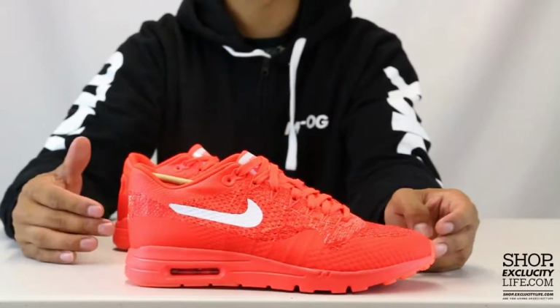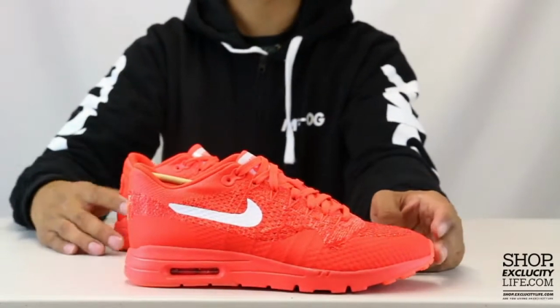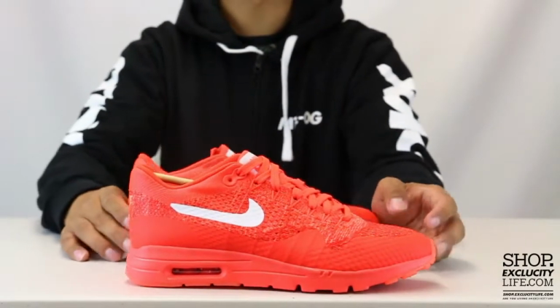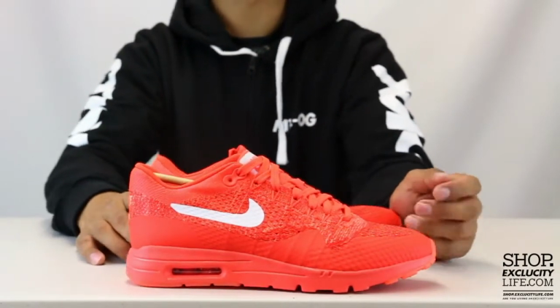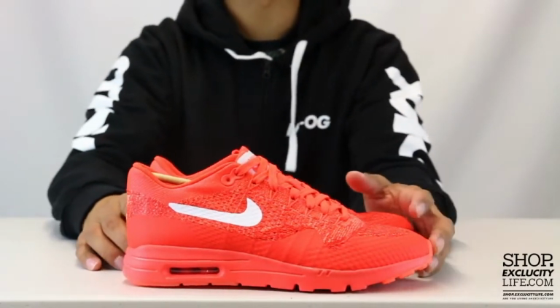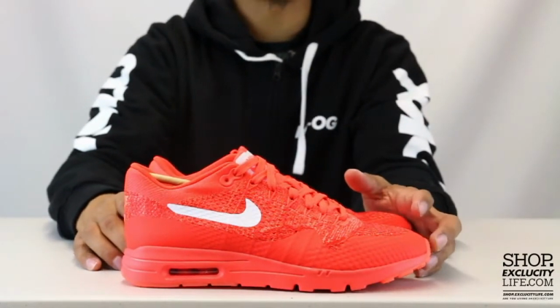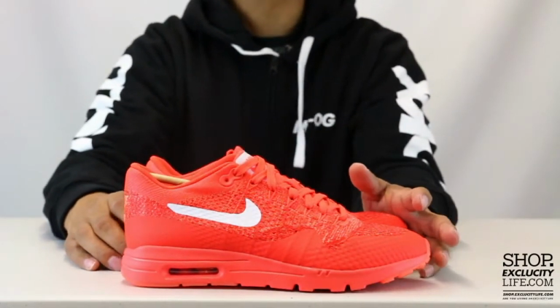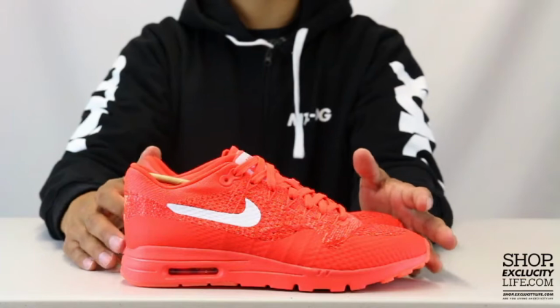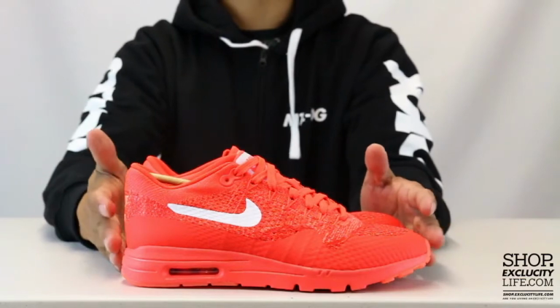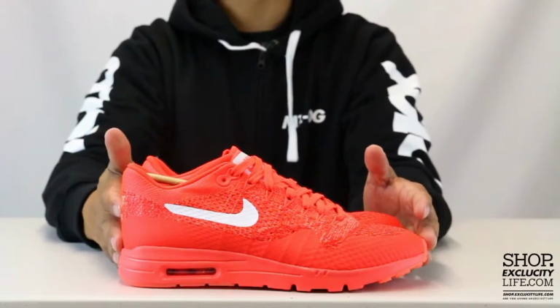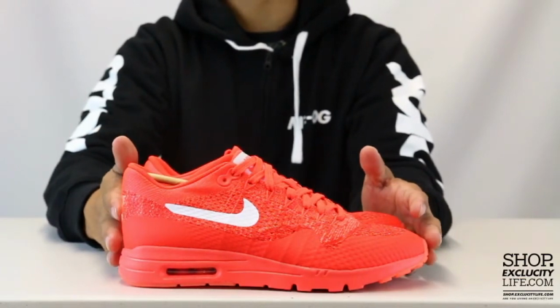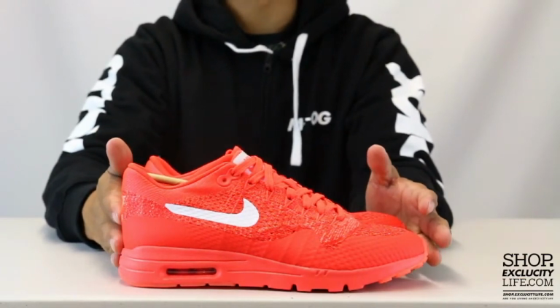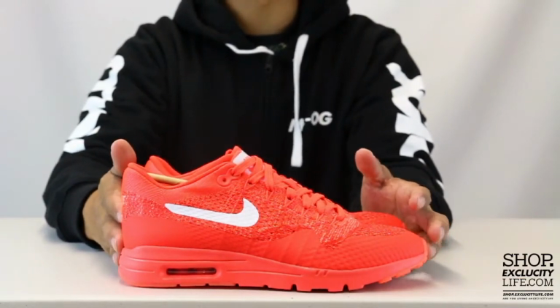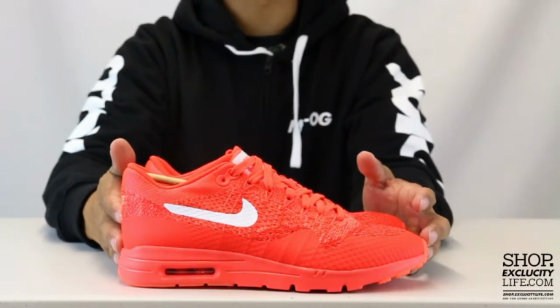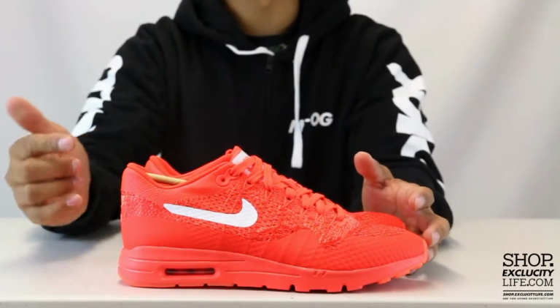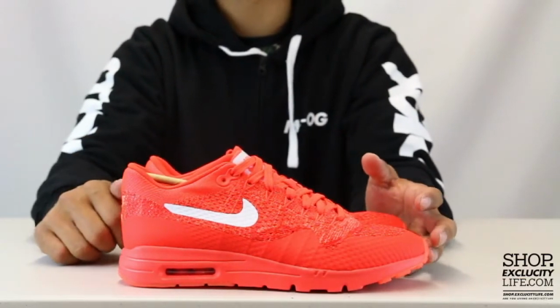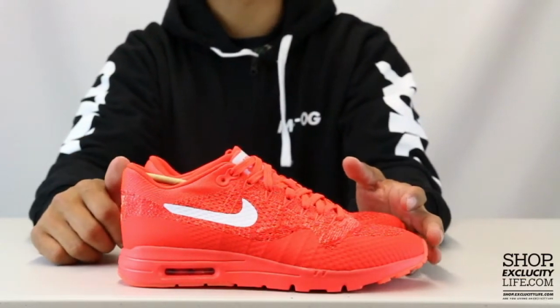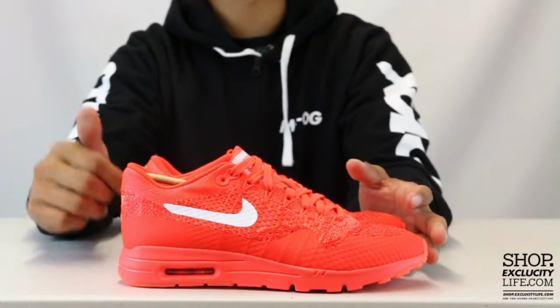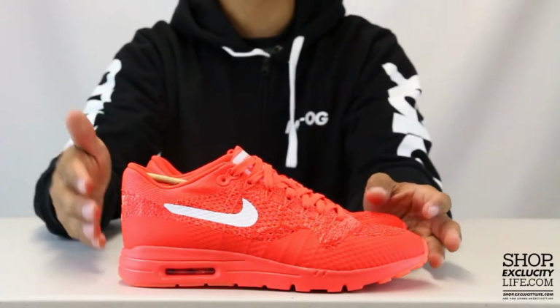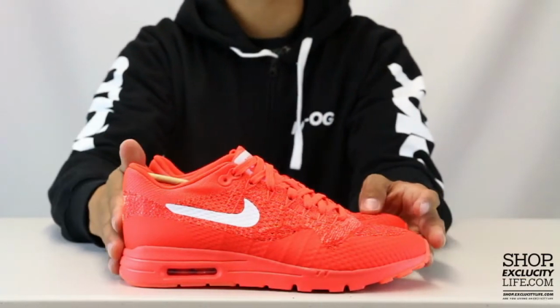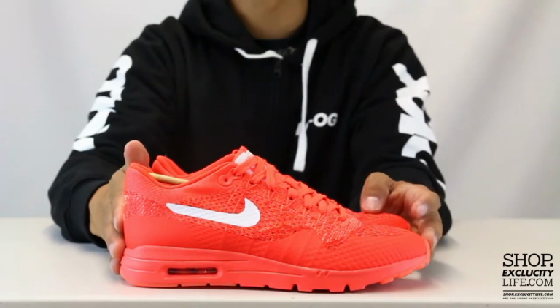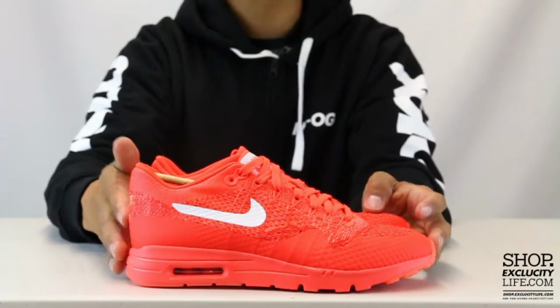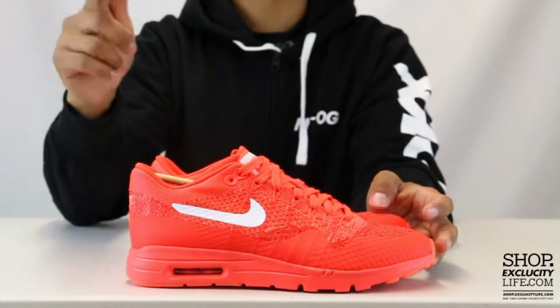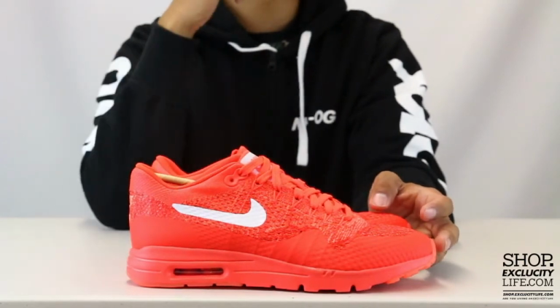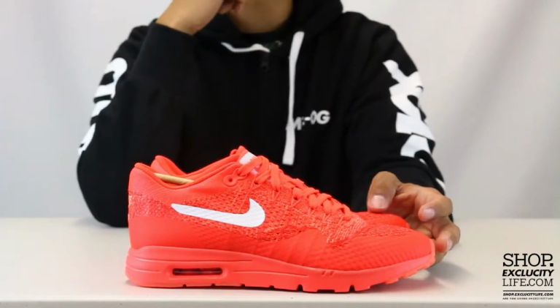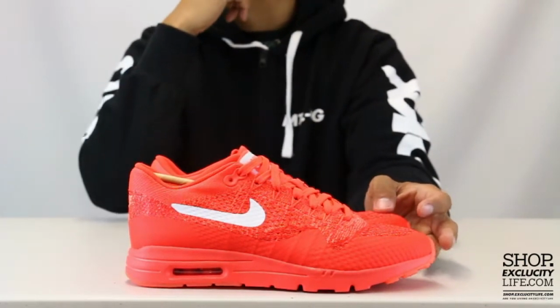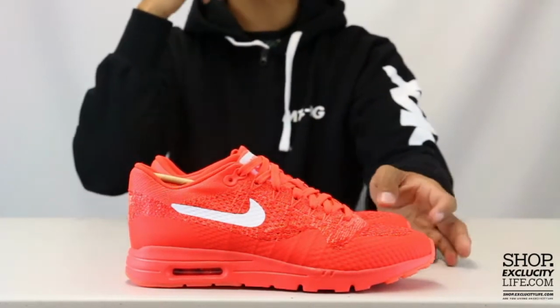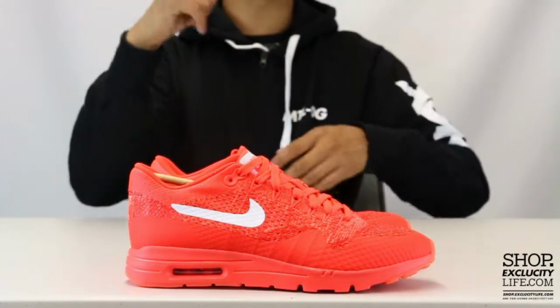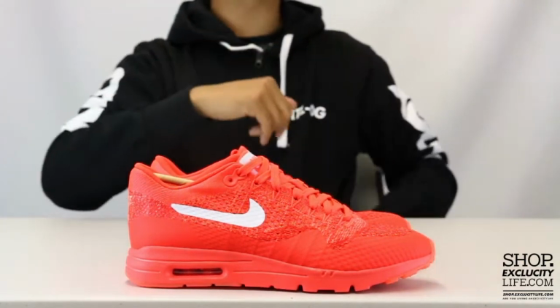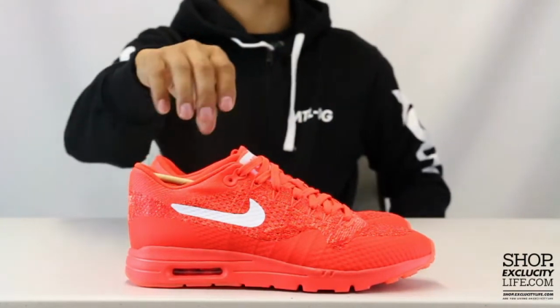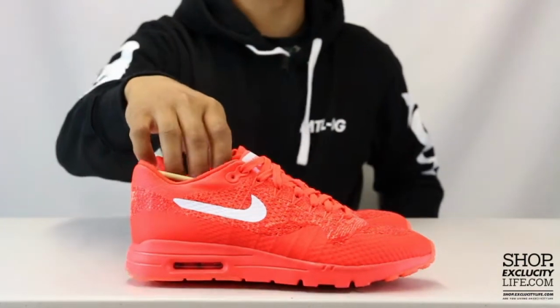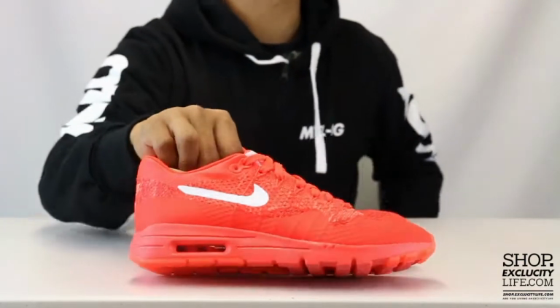For more information on how to purchase these shoes and for more information on our locations in the Montreal and Toronto area, you can visit us at shop.exclucitylife.com. If you enjoyed this video, hit us with a thumbs up and a comment below, and don't forget to subscribe to our channel to see more video reviews in the near future.